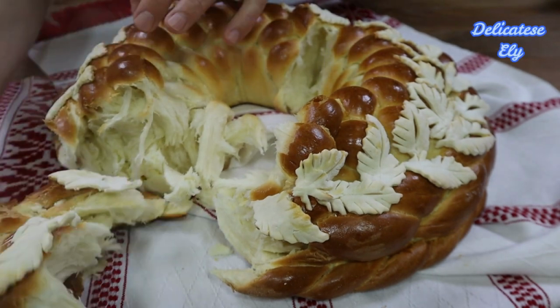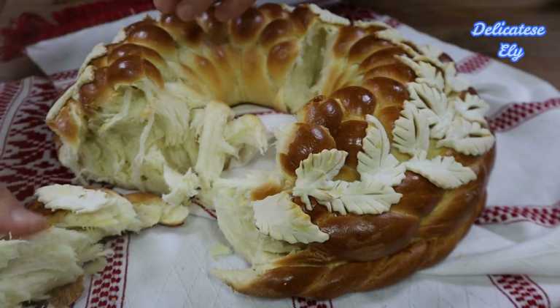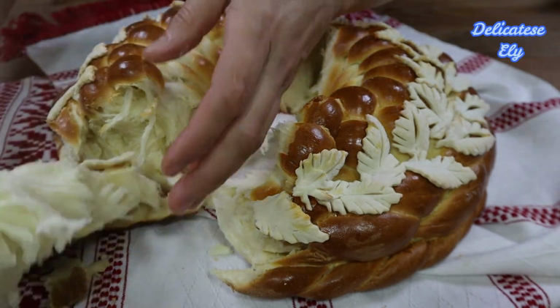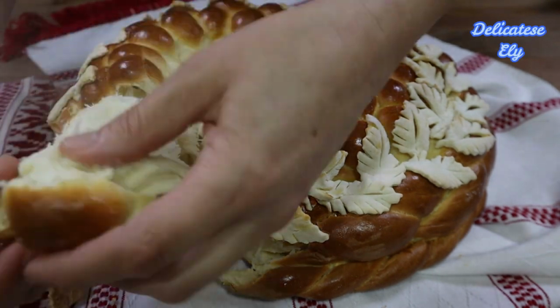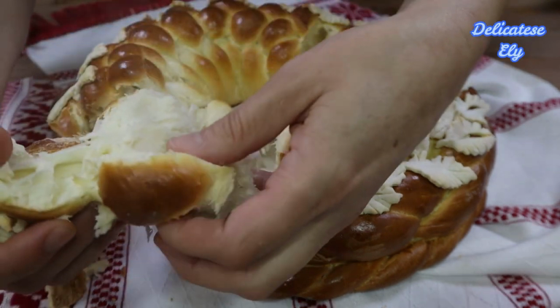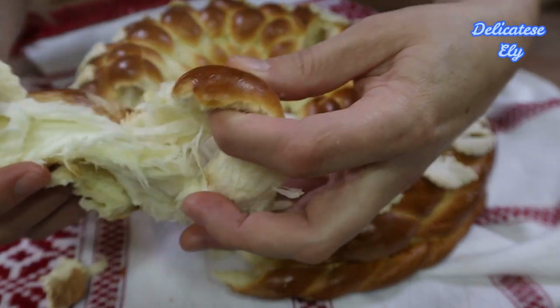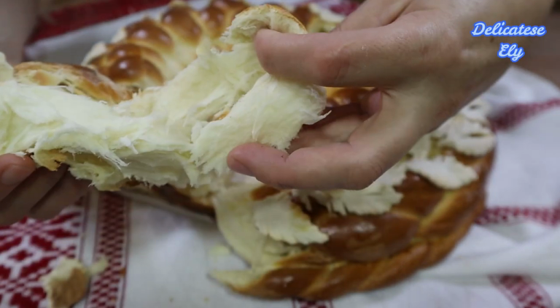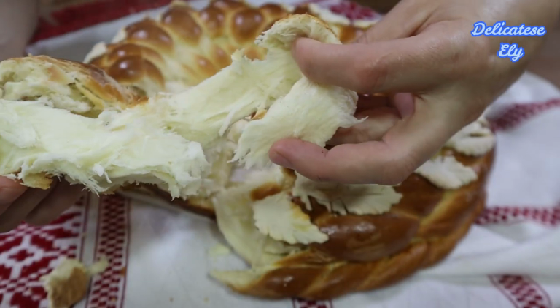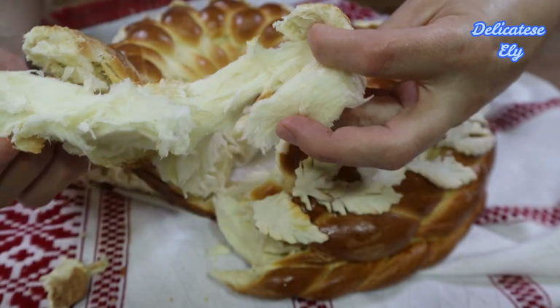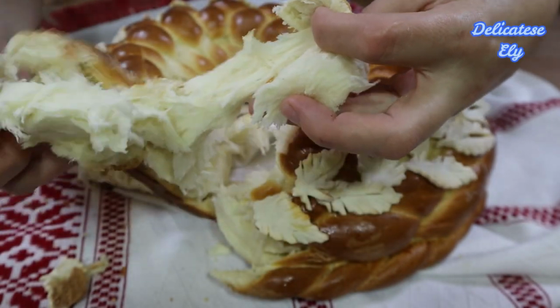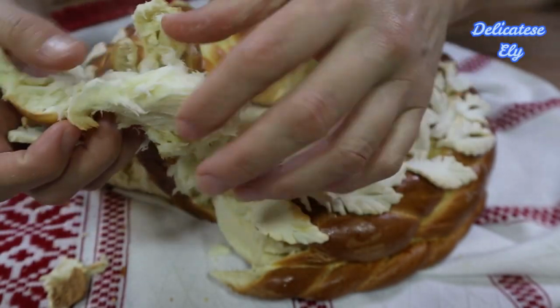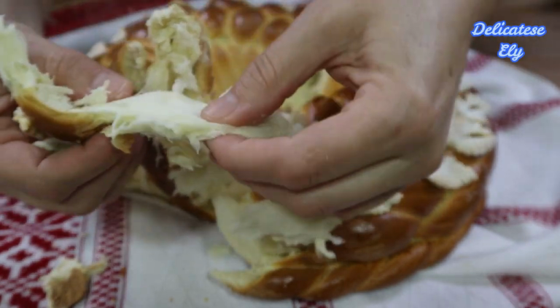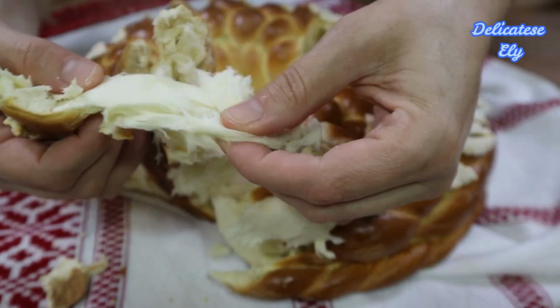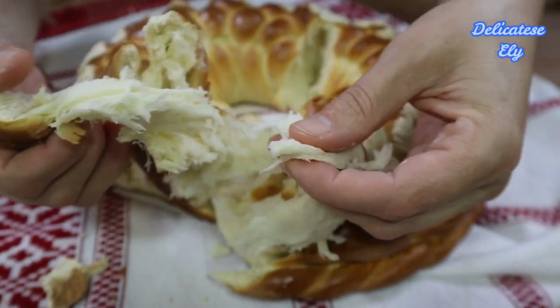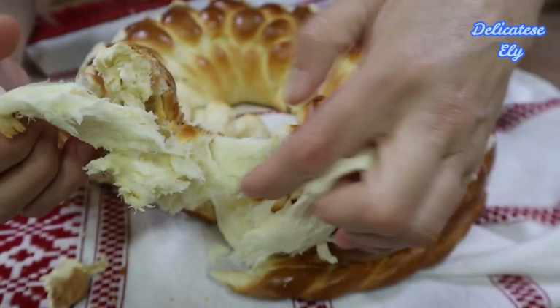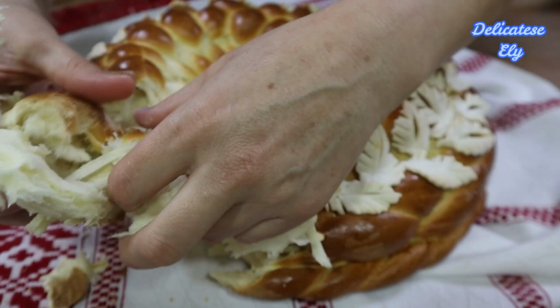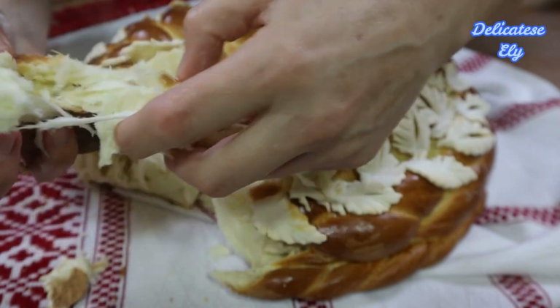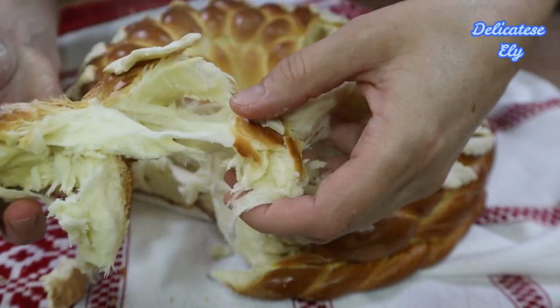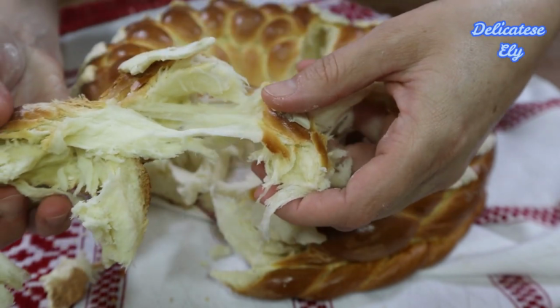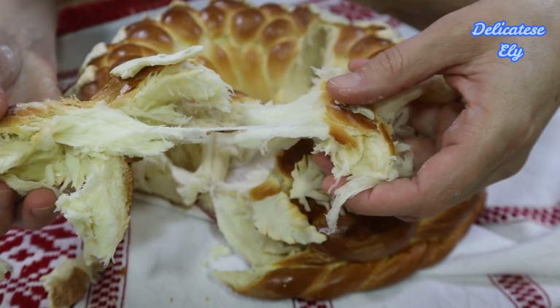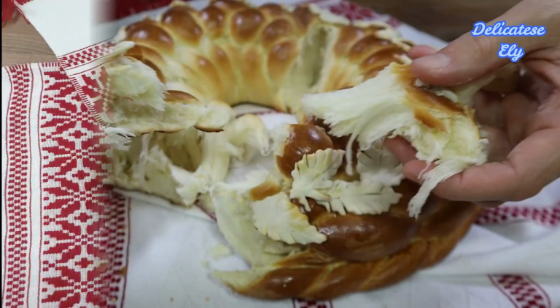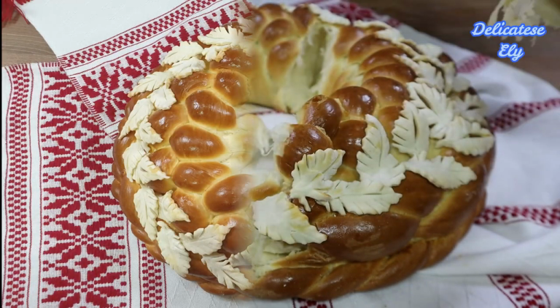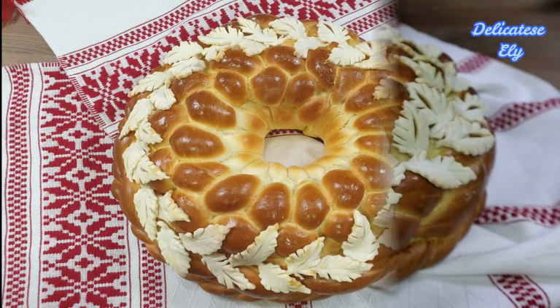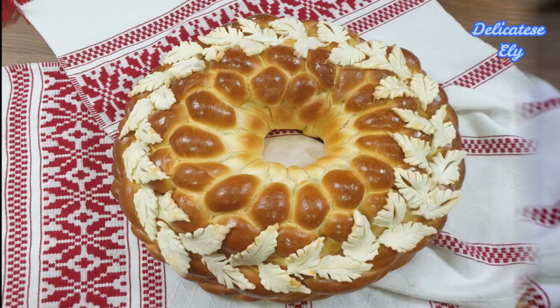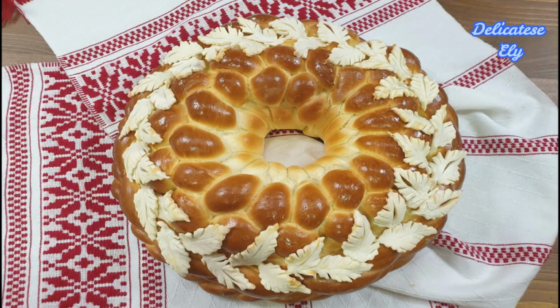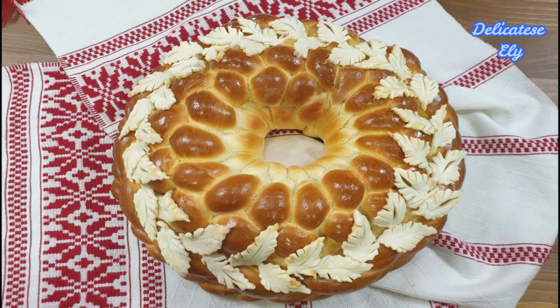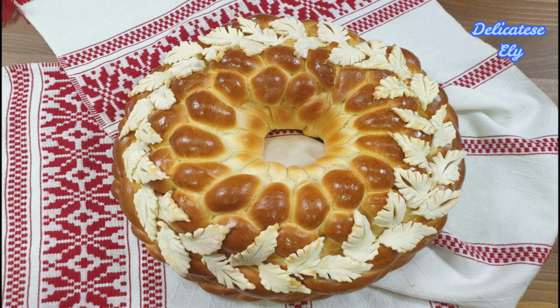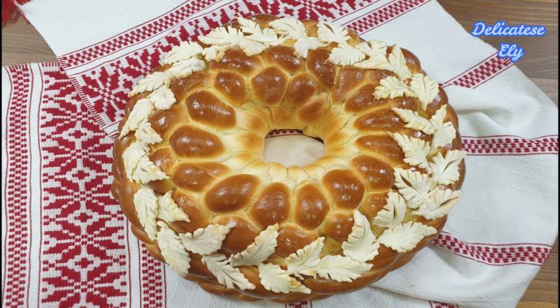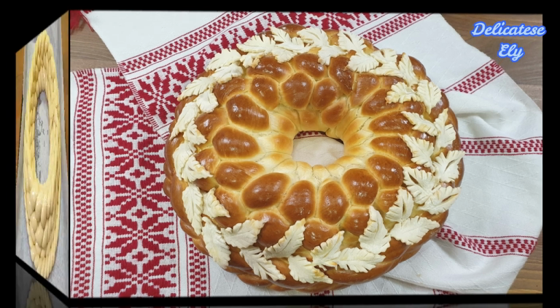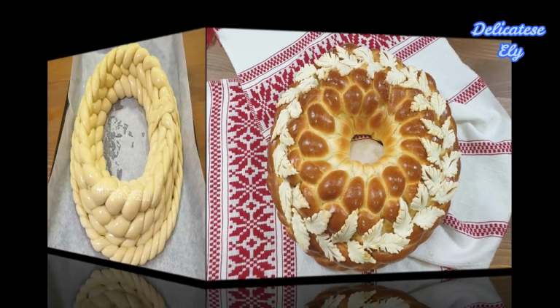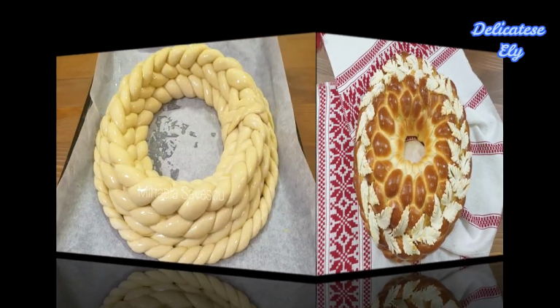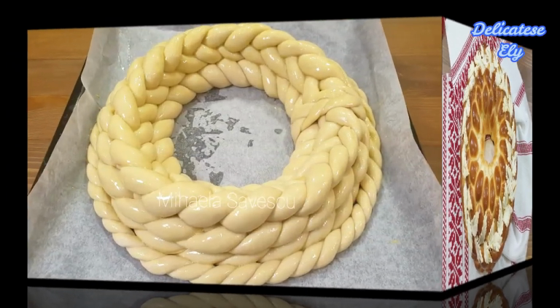Bună ziua, dragilor! Bine ați venit pe canalul meu, Delicatese Eli. Astăzi vreau să vă arăt una dintre pasiunile mele. După cum ați văzut și în imagini, este vorba despre pâinici împletite sau colaci.